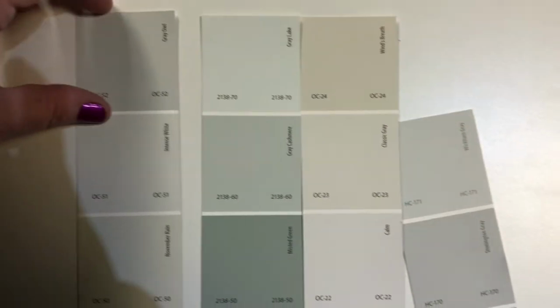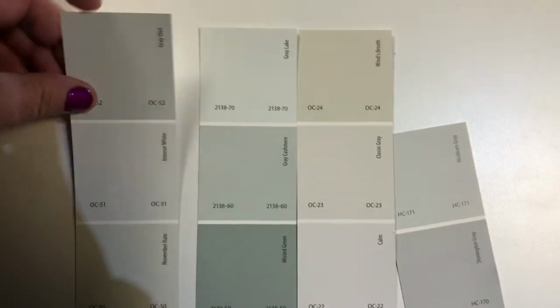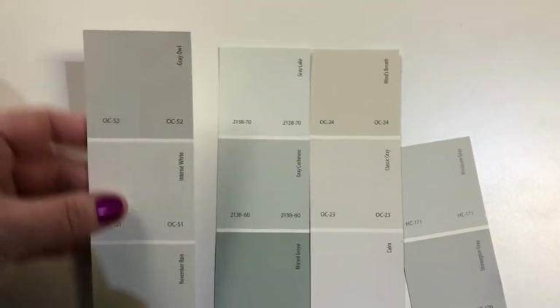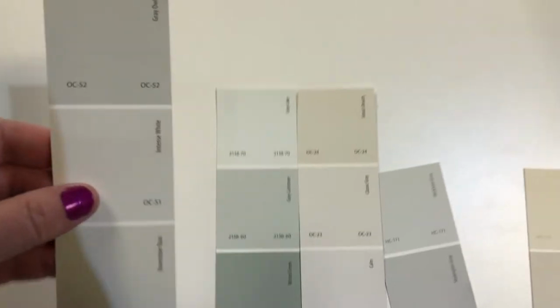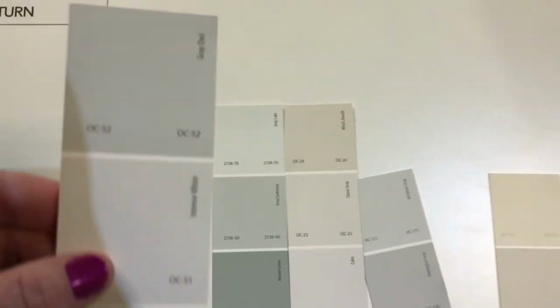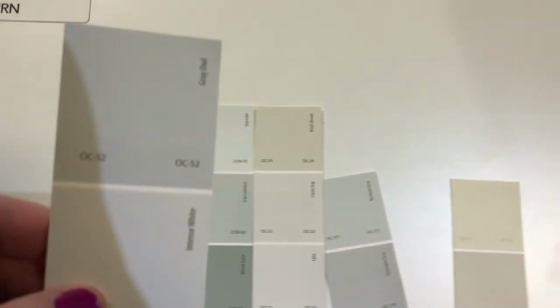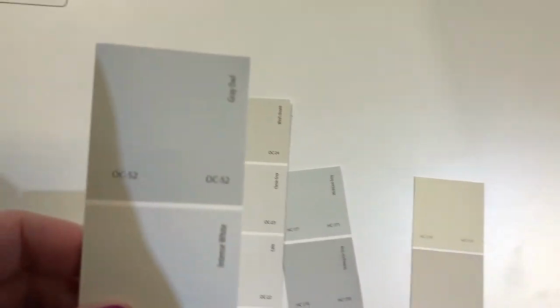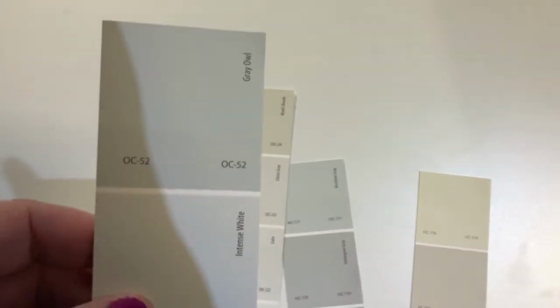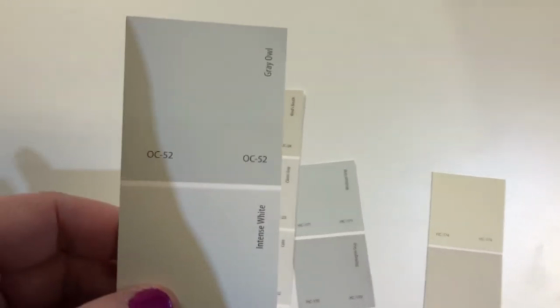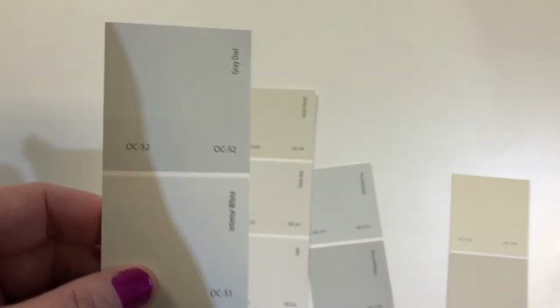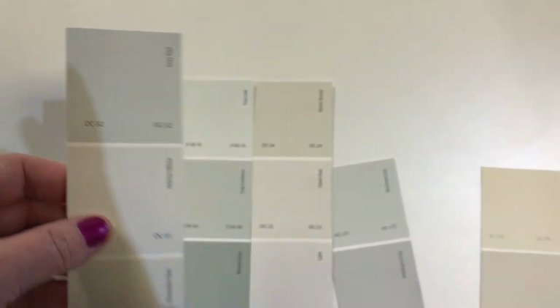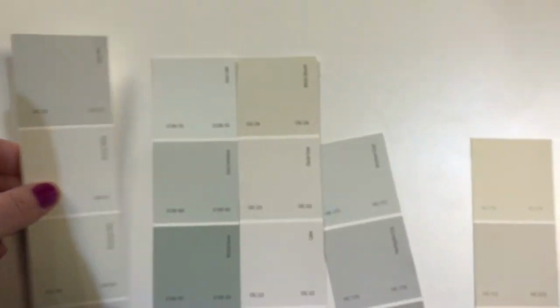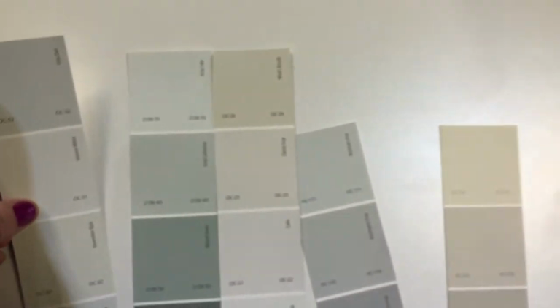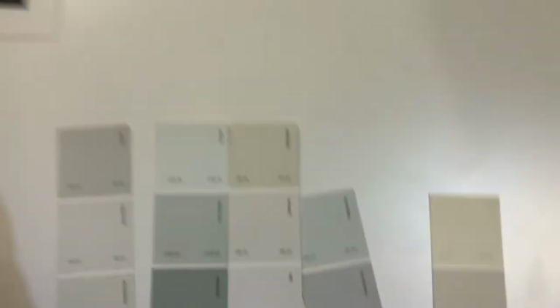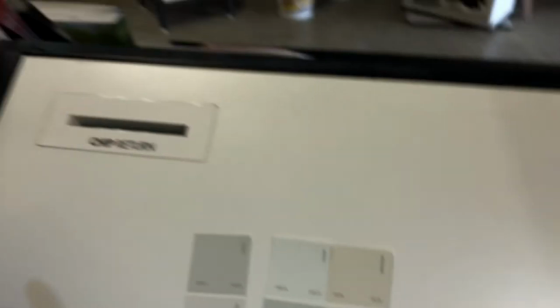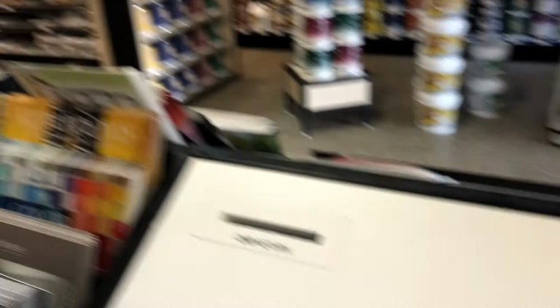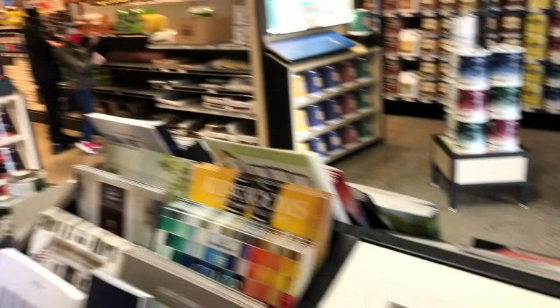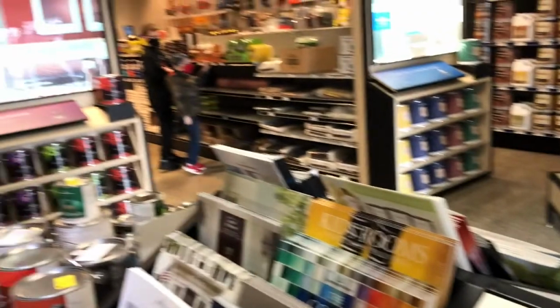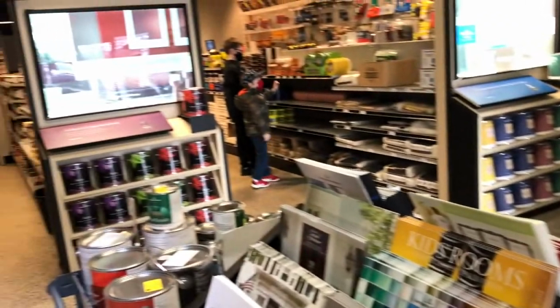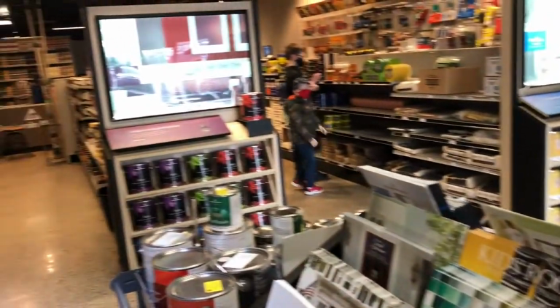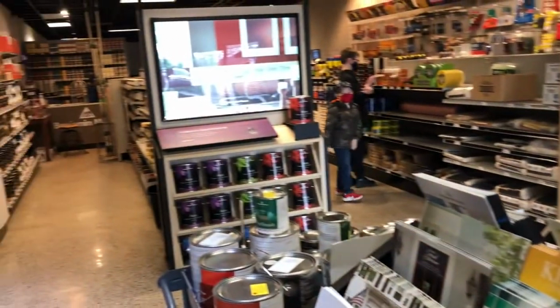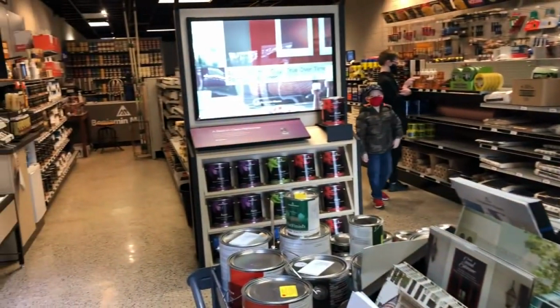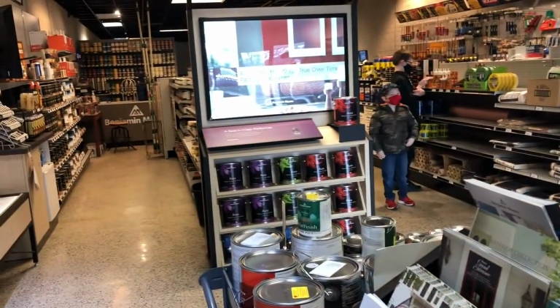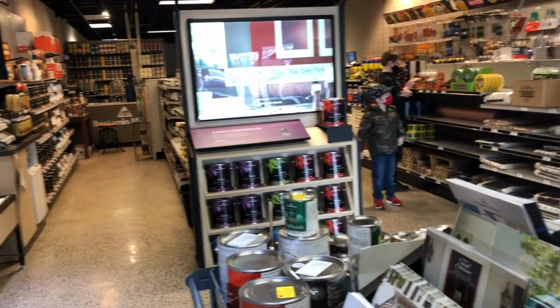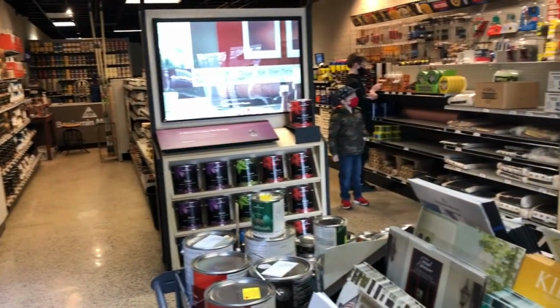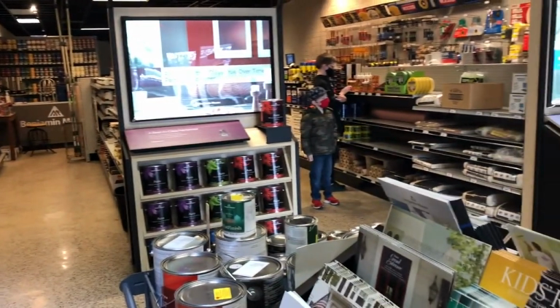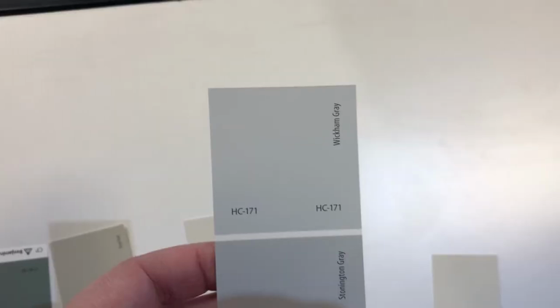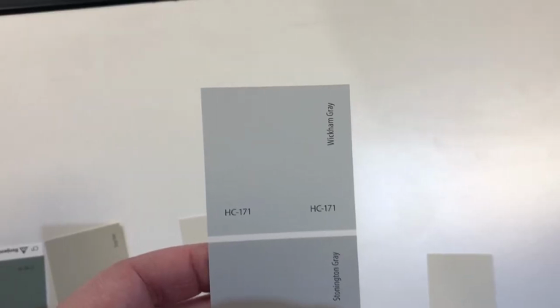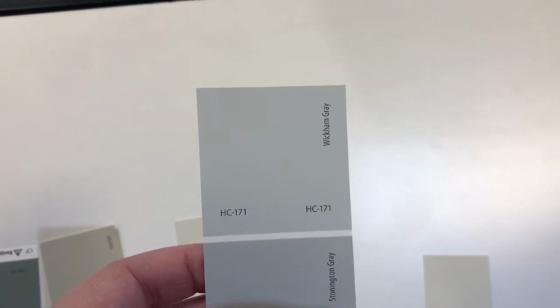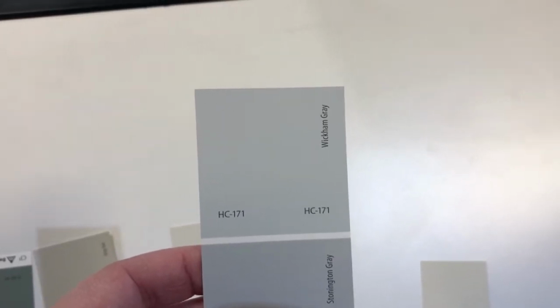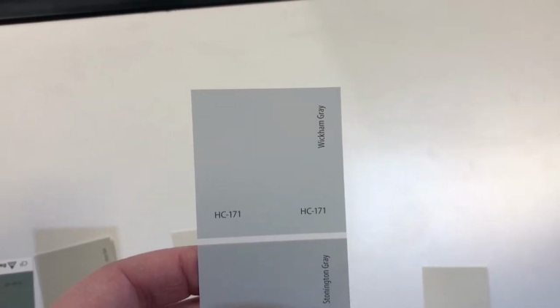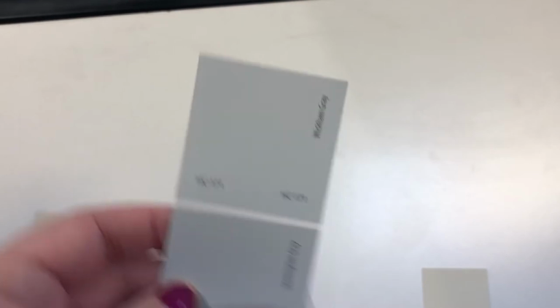I think I like the Gray Owl — it looks darker on camera than it is in person. But looks like we're changing plans; it's going to be Wickham Gray.